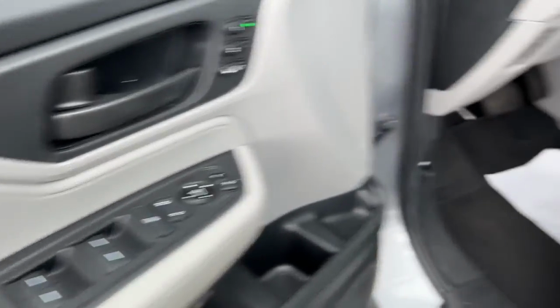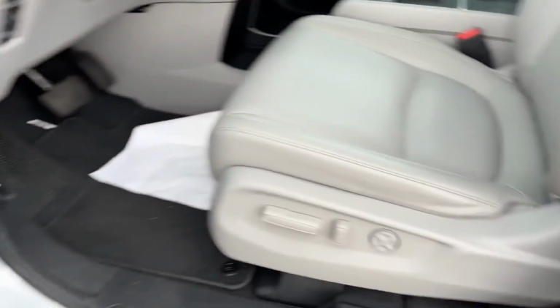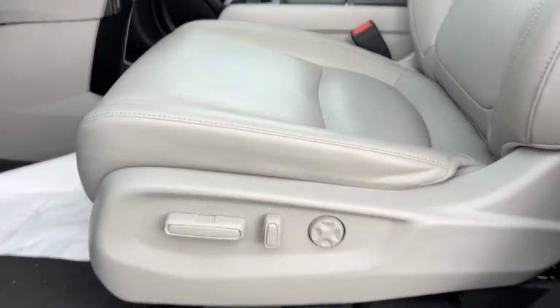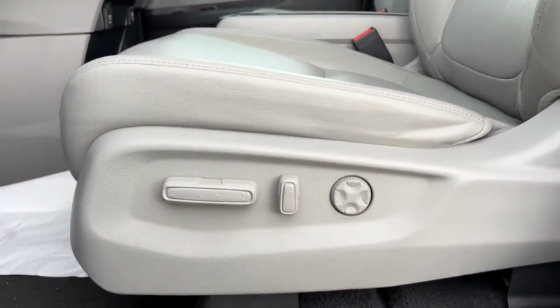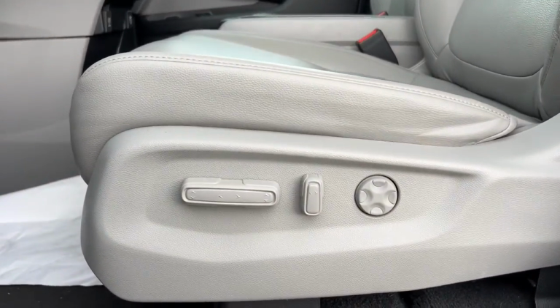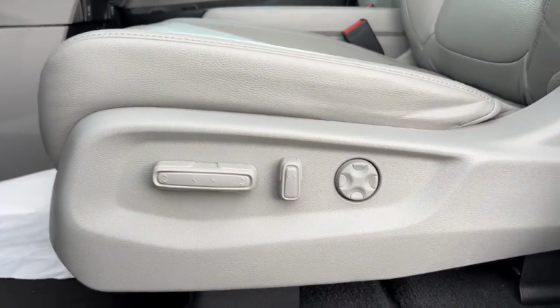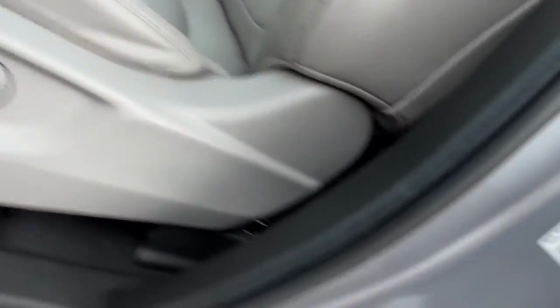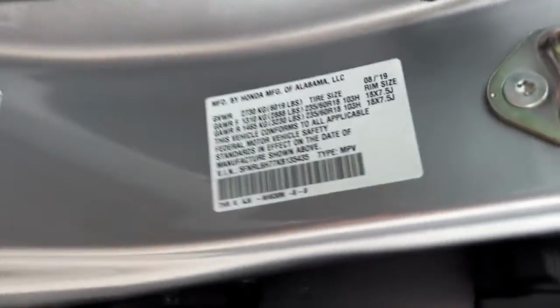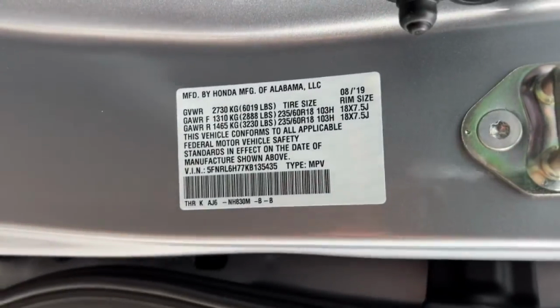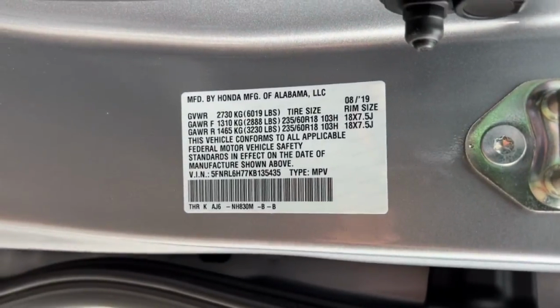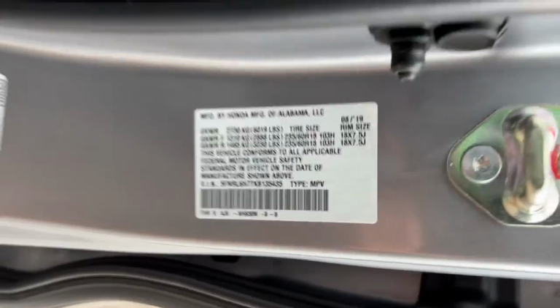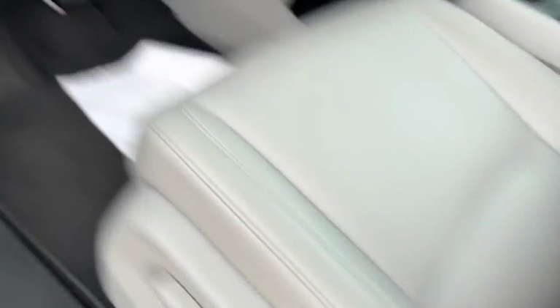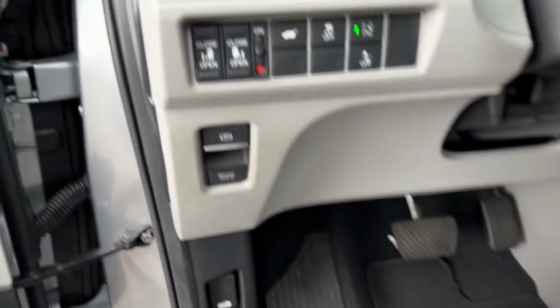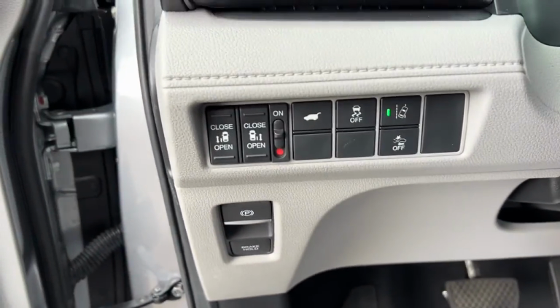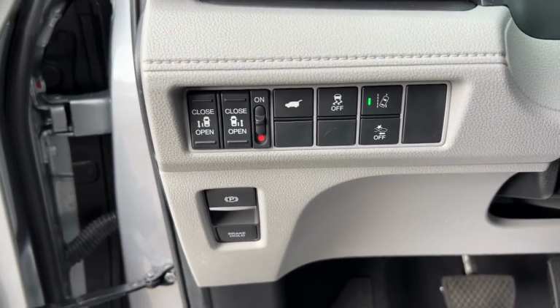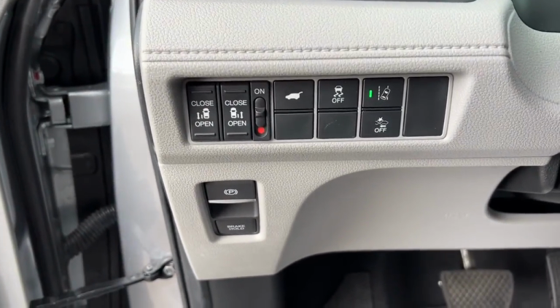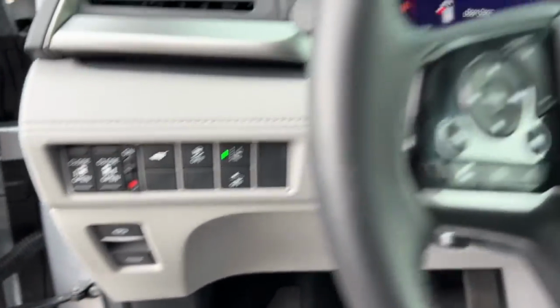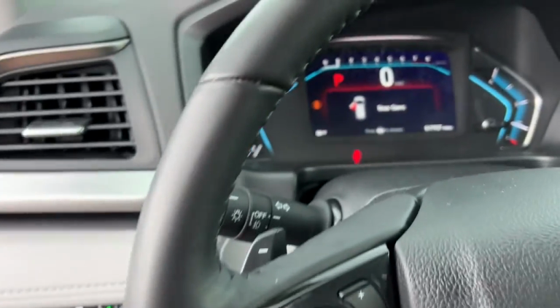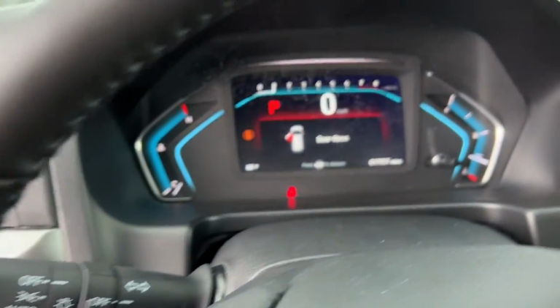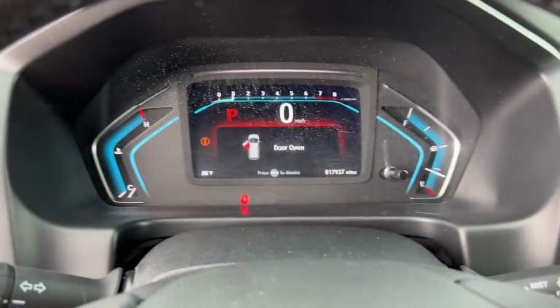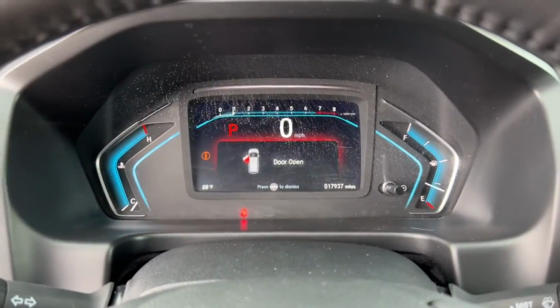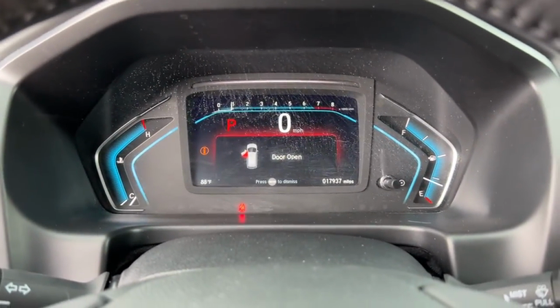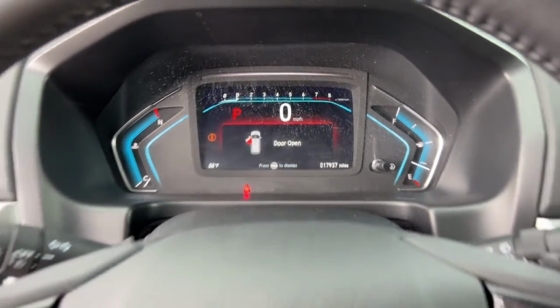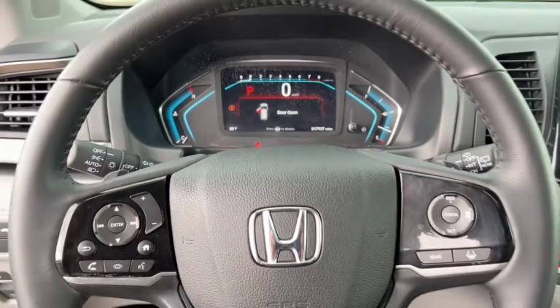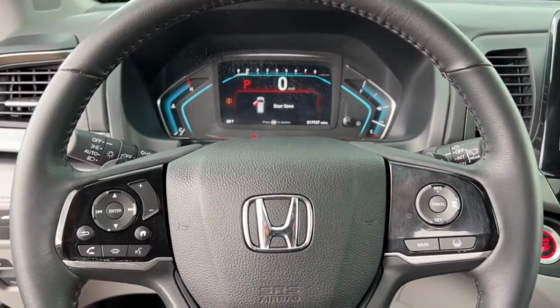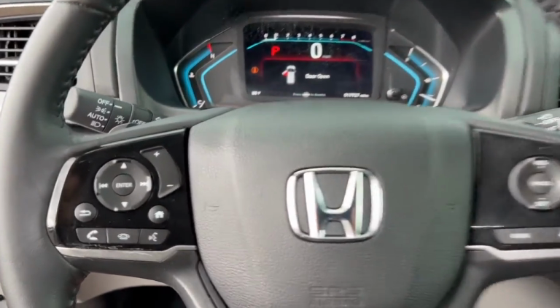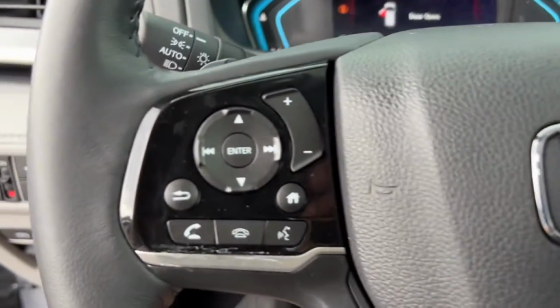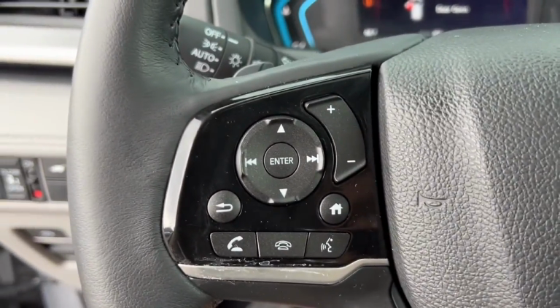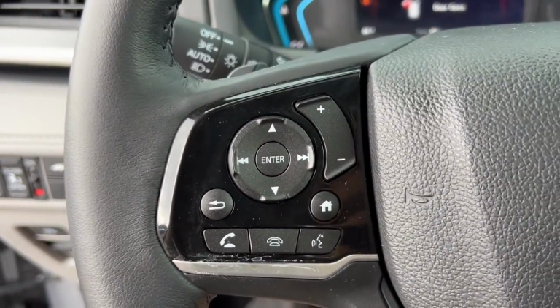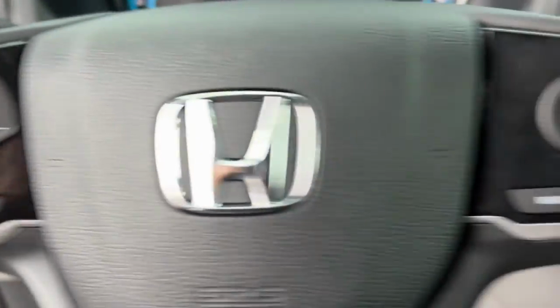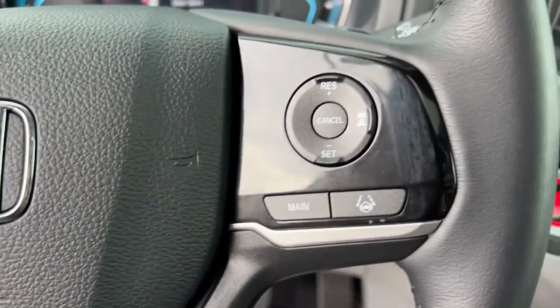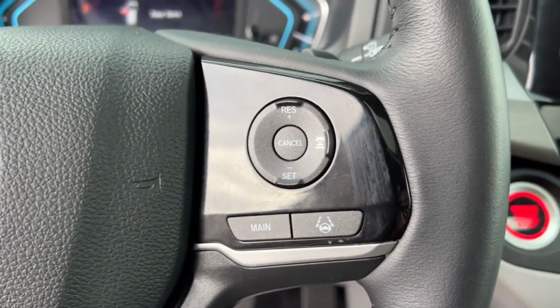Keyless entry, navigation system, sunroof/moonroof, lane keeping assist, power passenger seat, power lift gate, fog lamps, heated front seat, power driver seat, aluminum wheels.